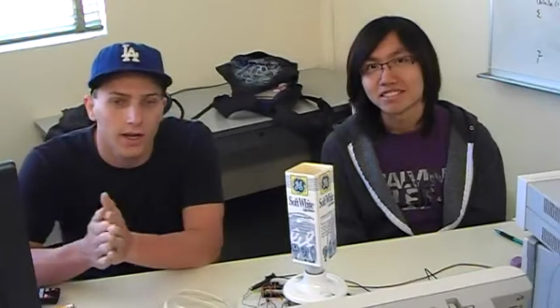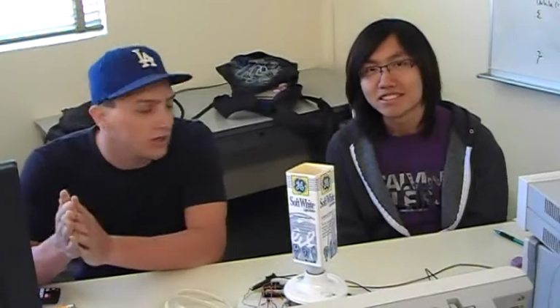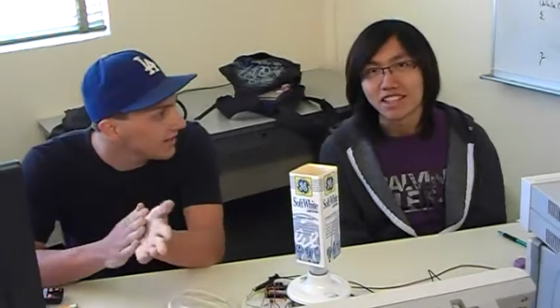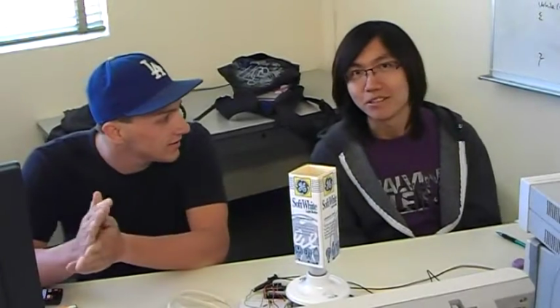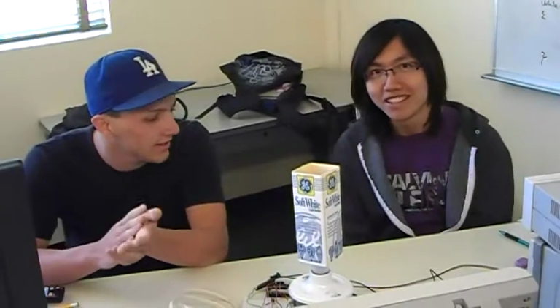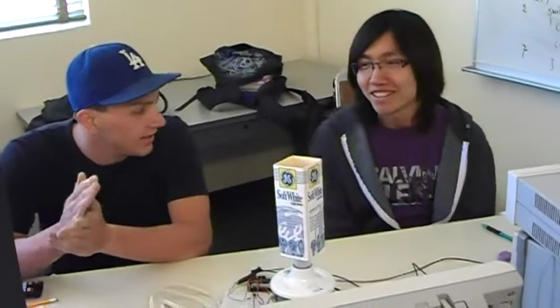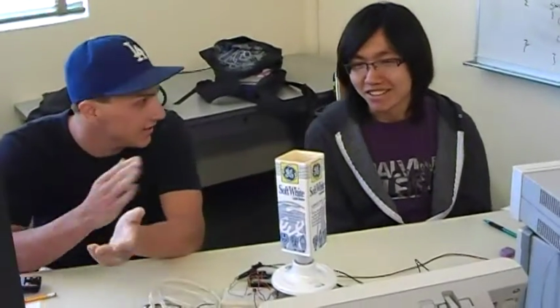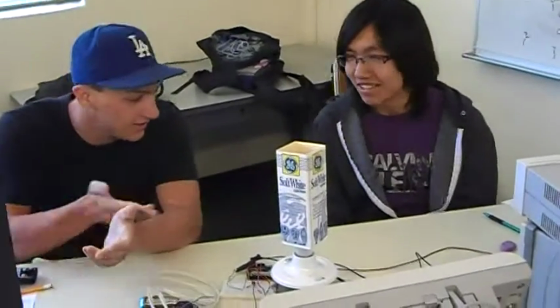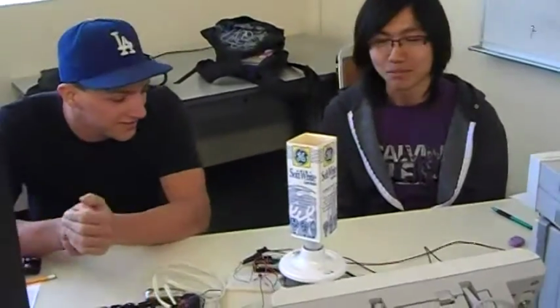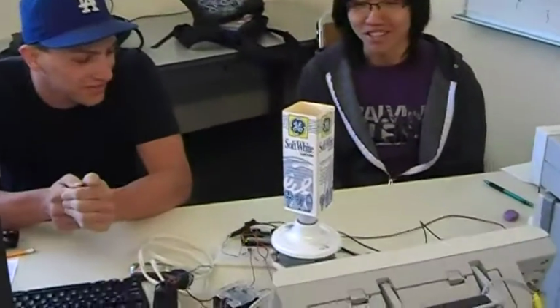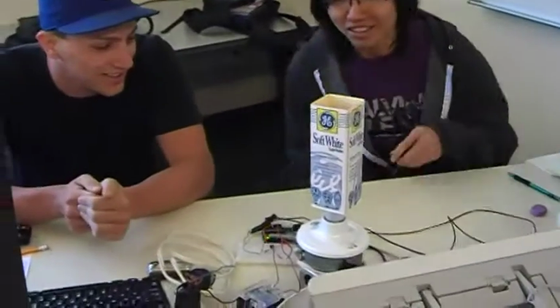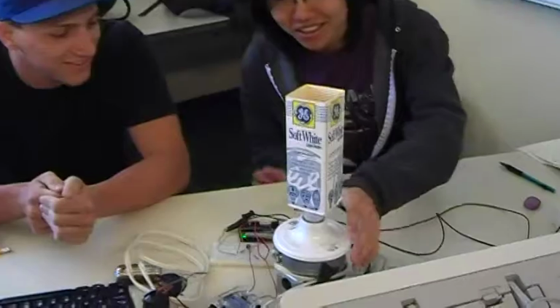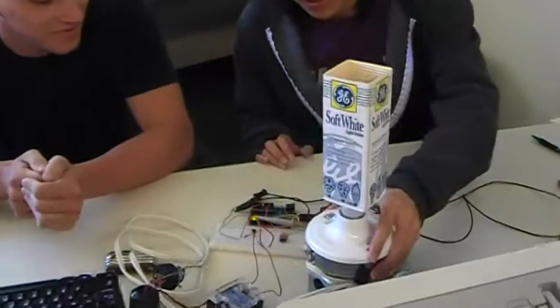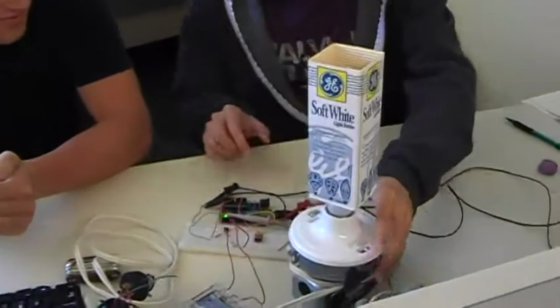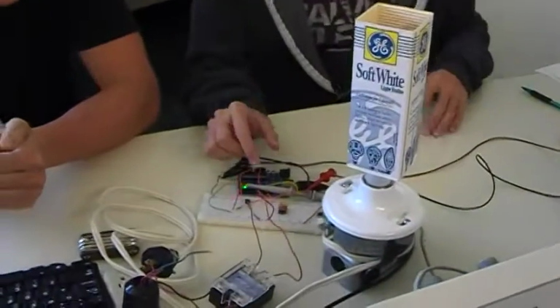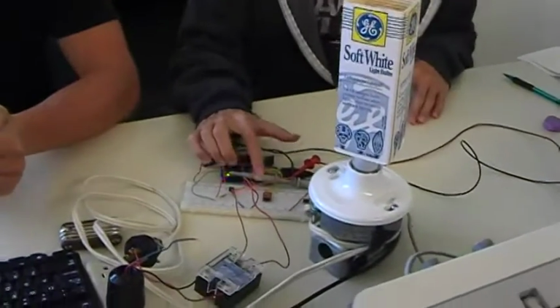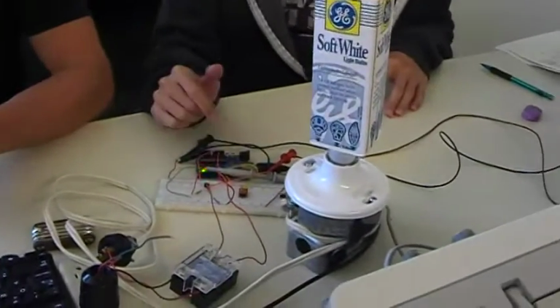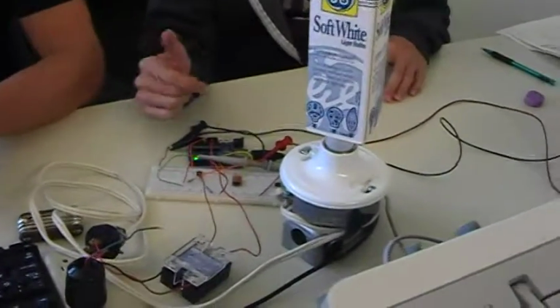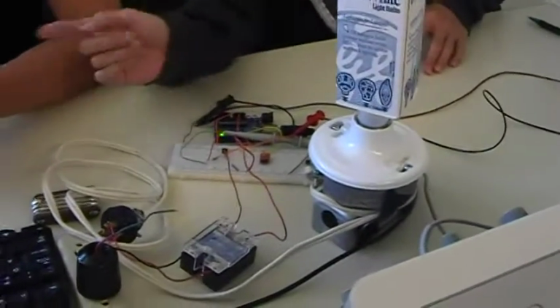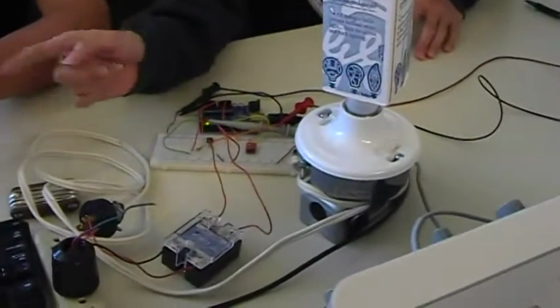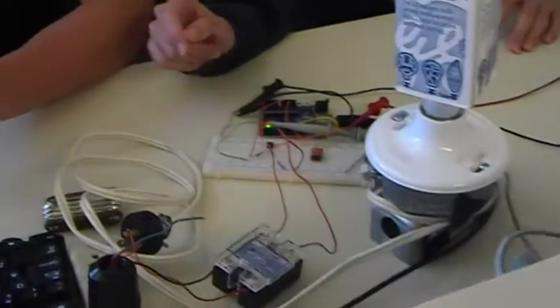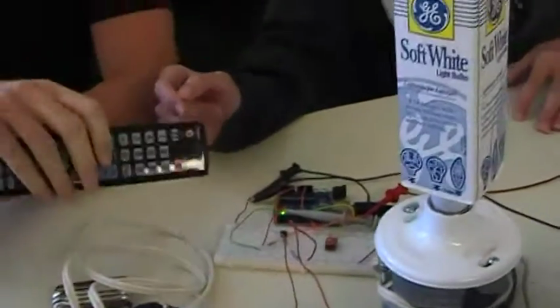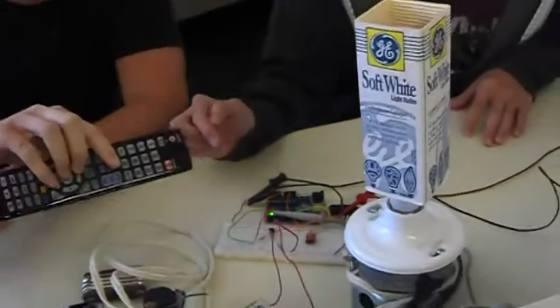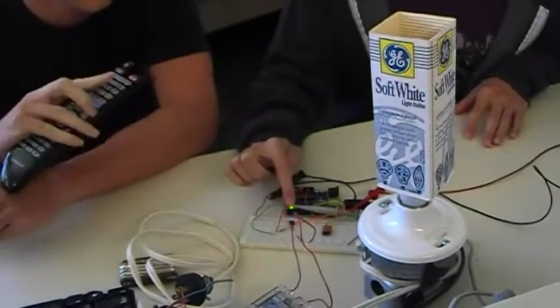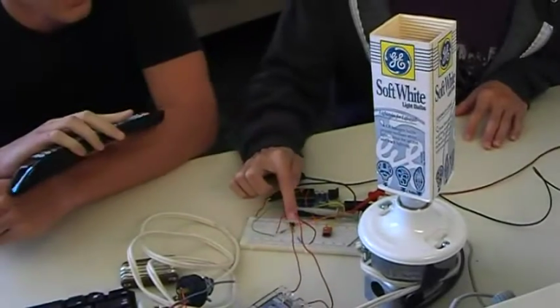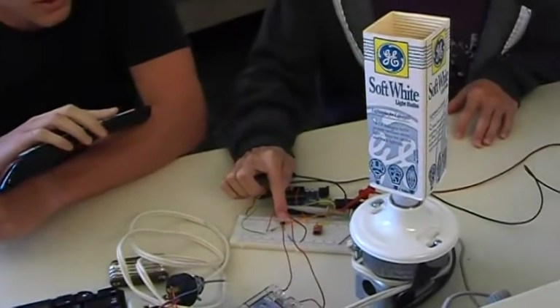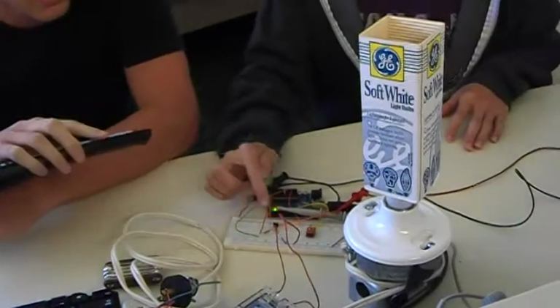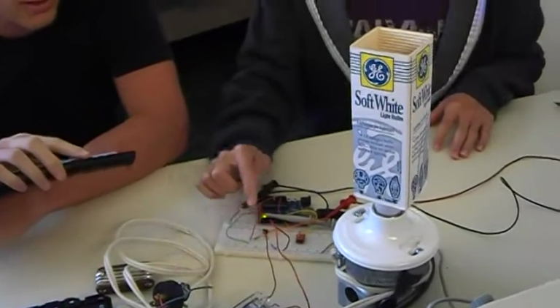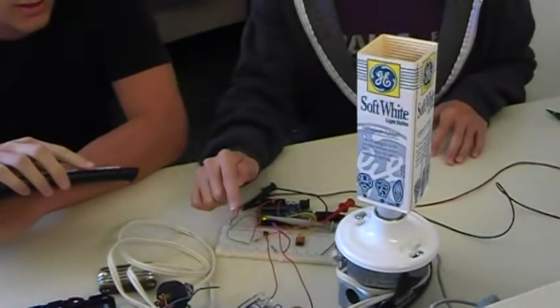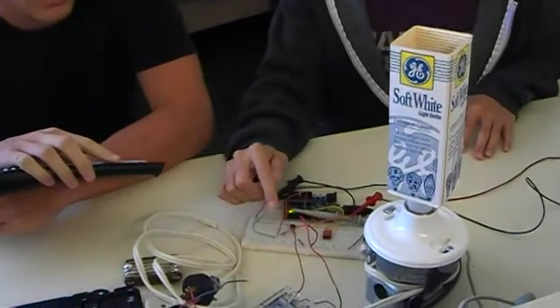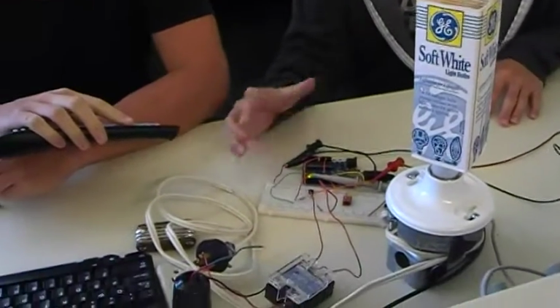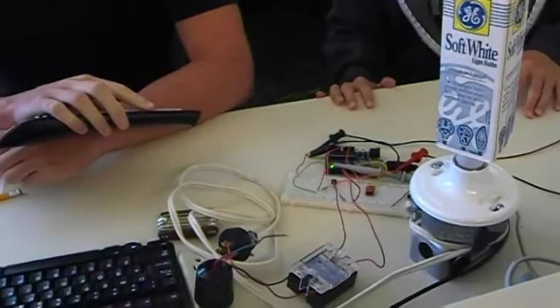Hi, I'm Greg, and this is our project. We use our IR sensor to detect our signal from our remote, and we use a PMP MOSFET switch and a radio switch to control the light.